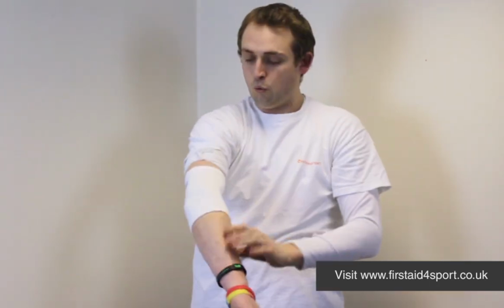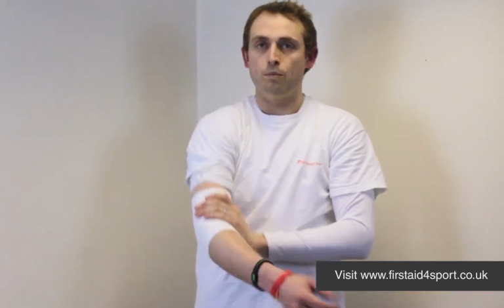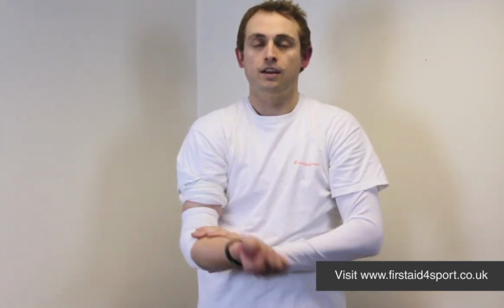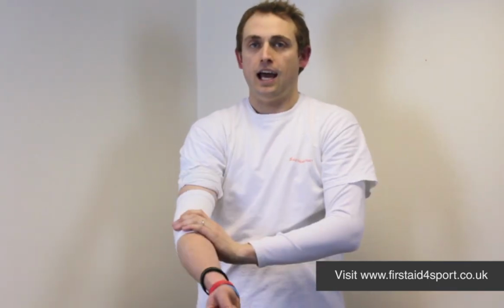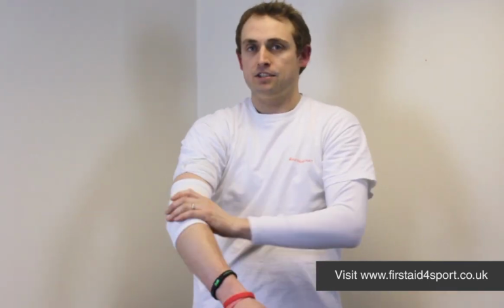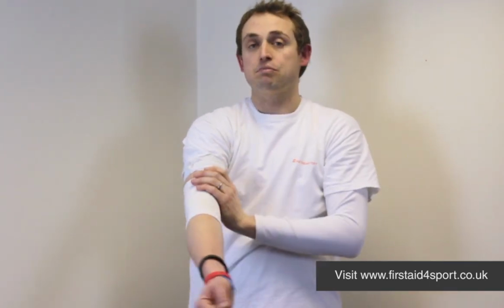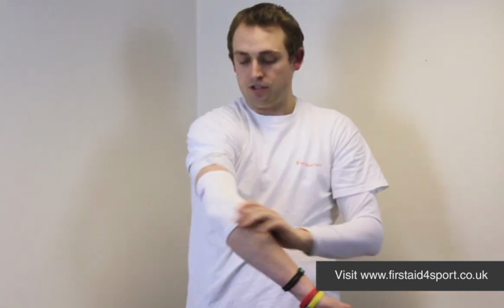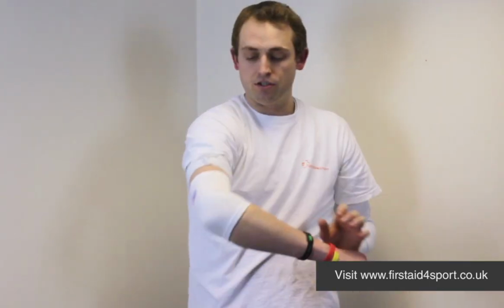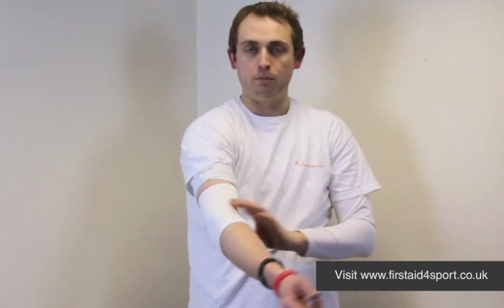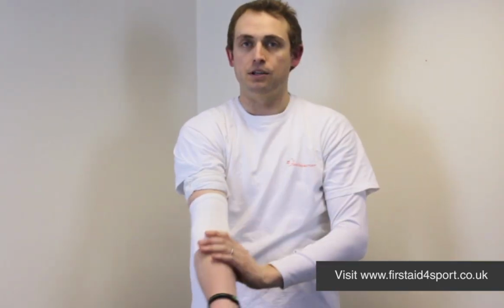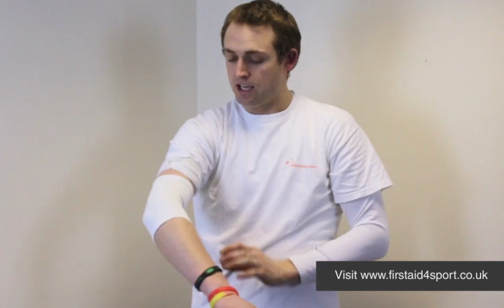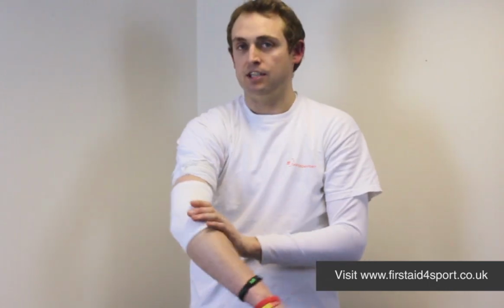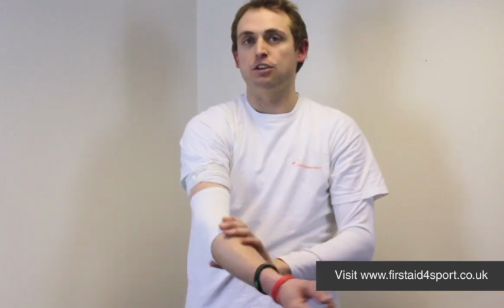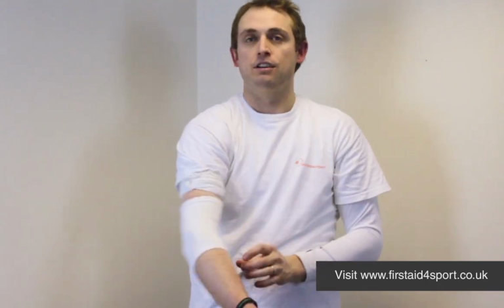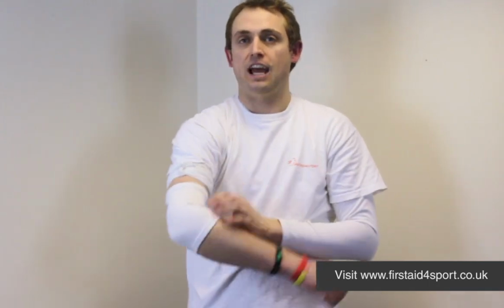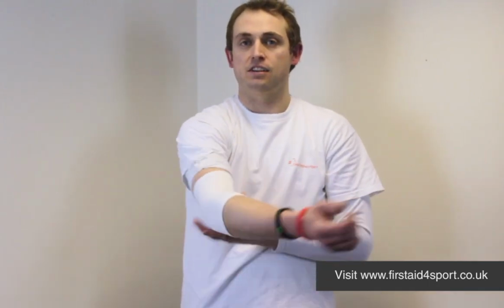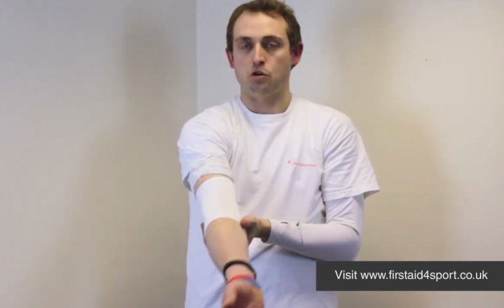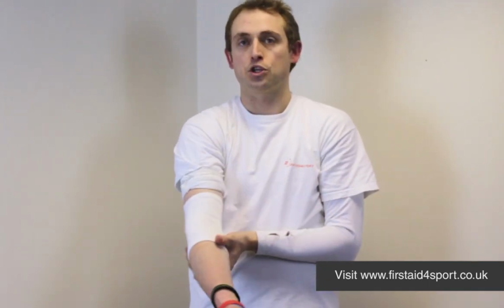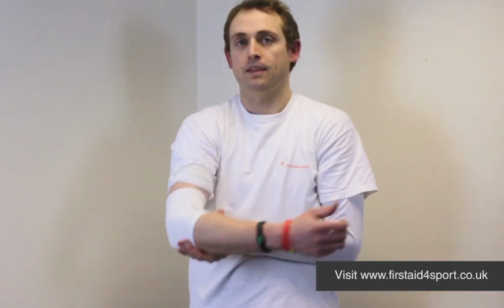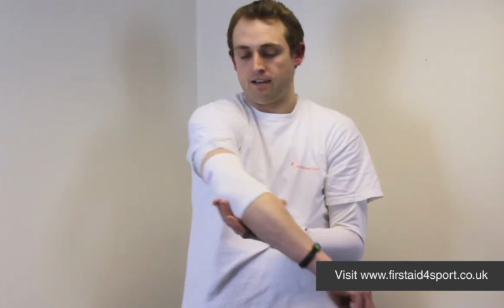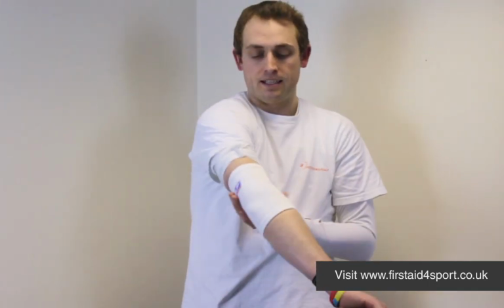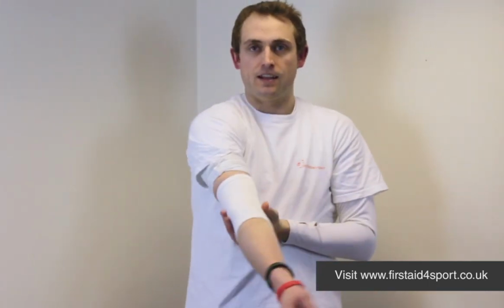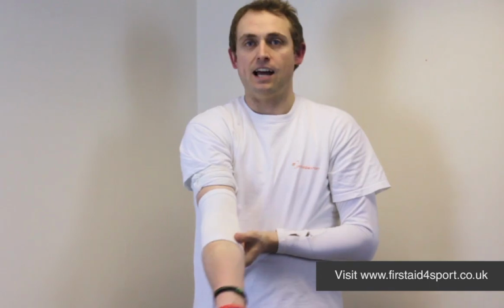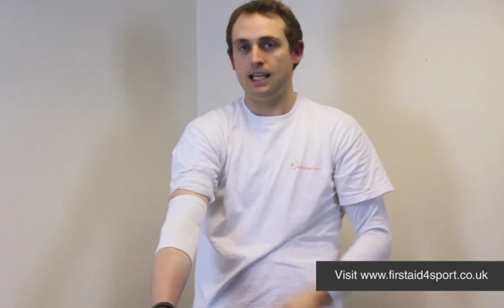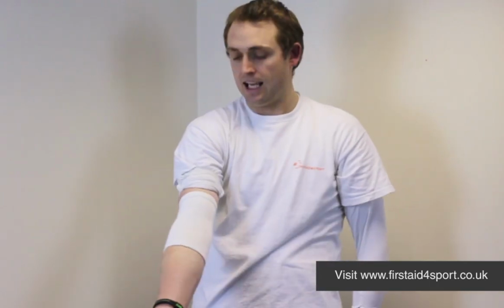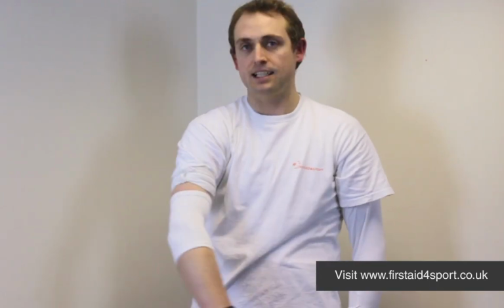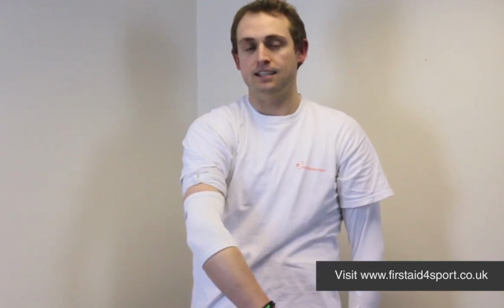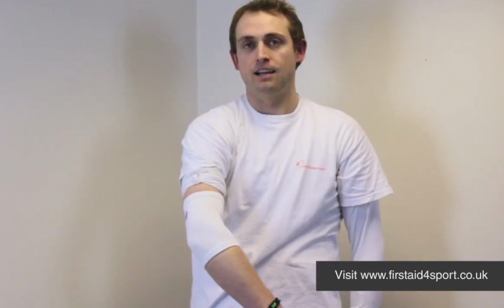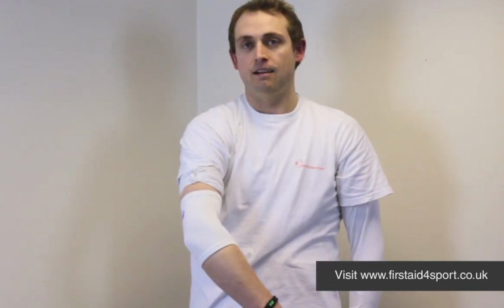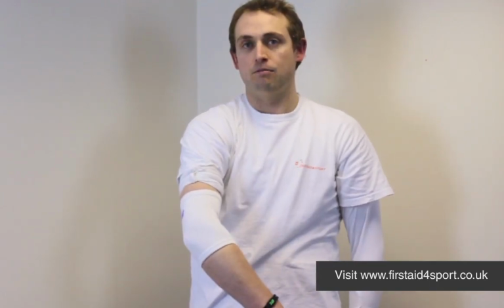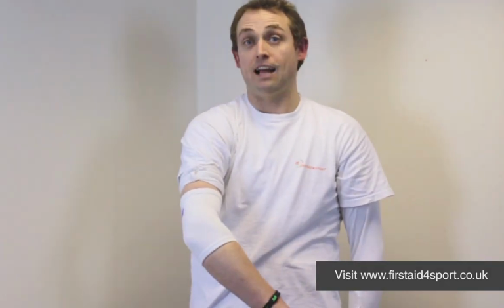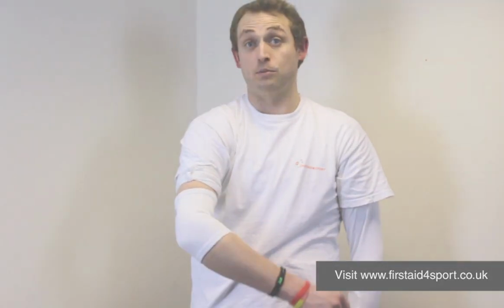It offers some warmth and some compression to your elbow joint, specifically good for tennis and squash and things like that. So that's the LP Elasticated Elbow Support.